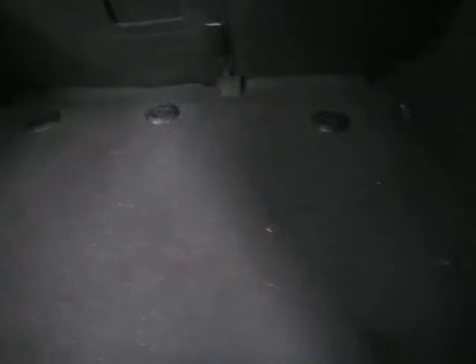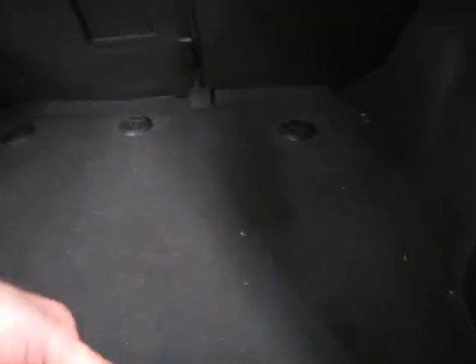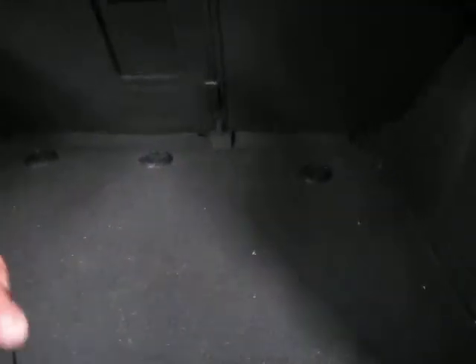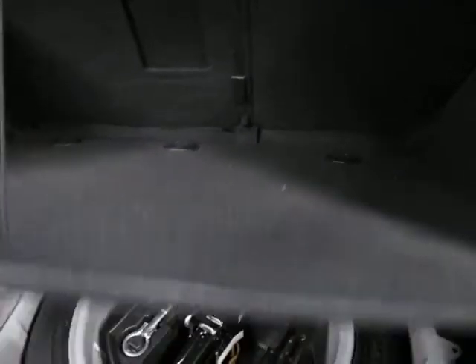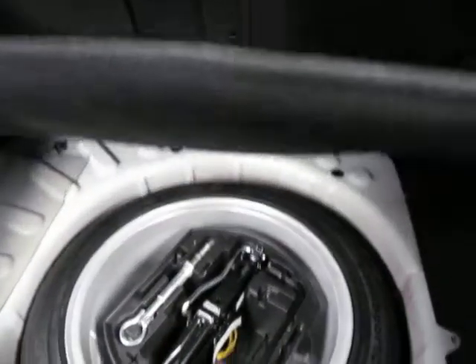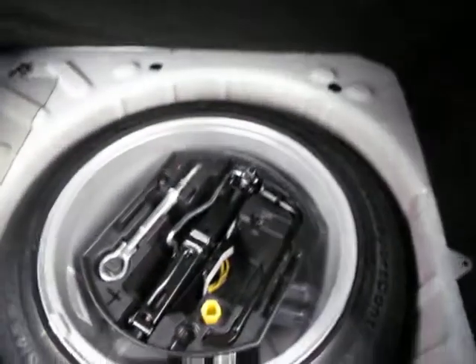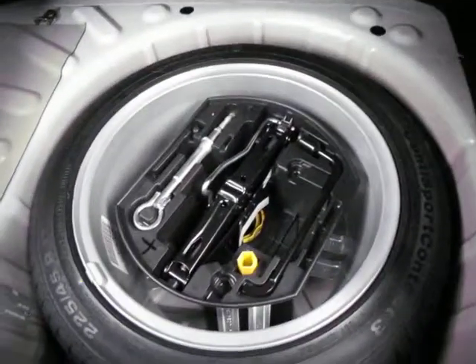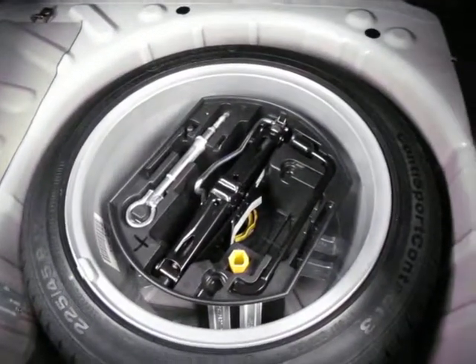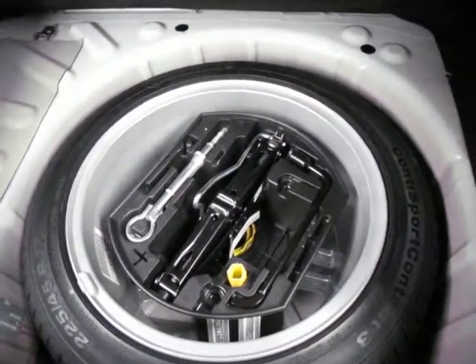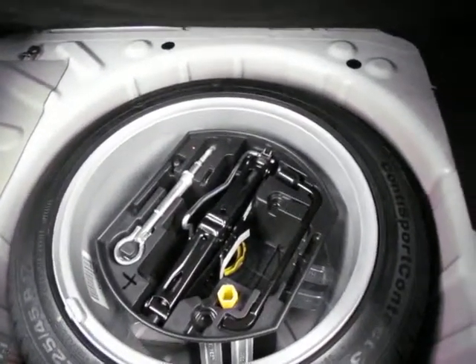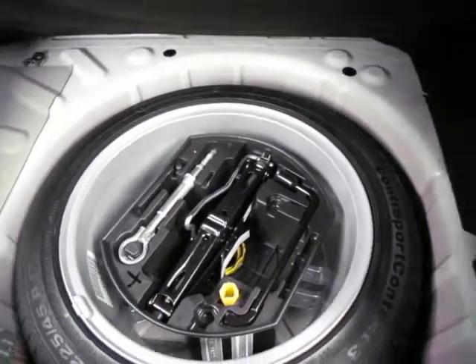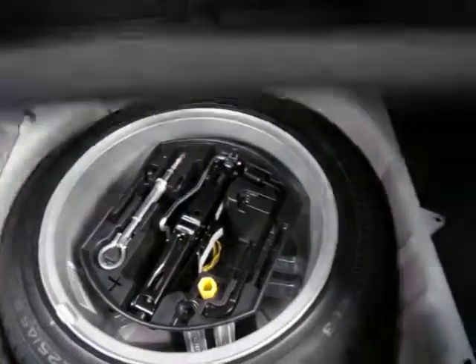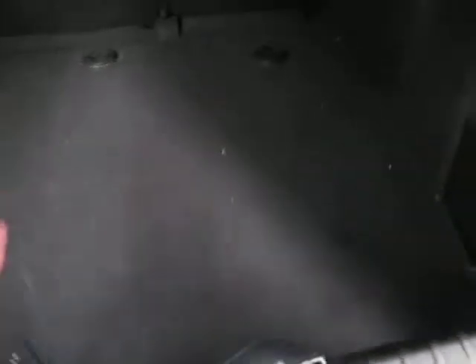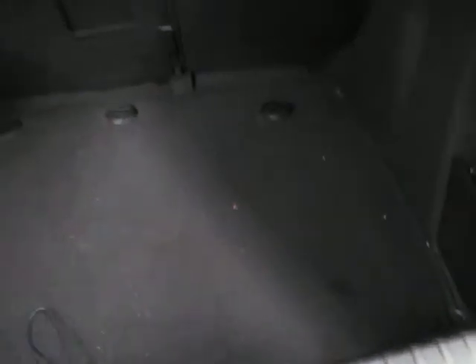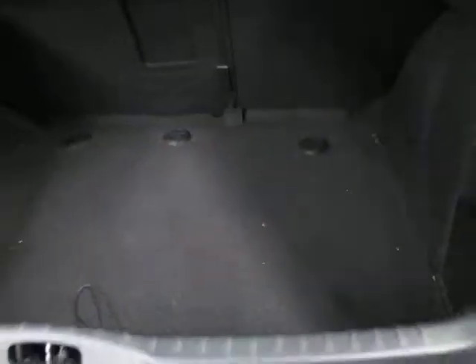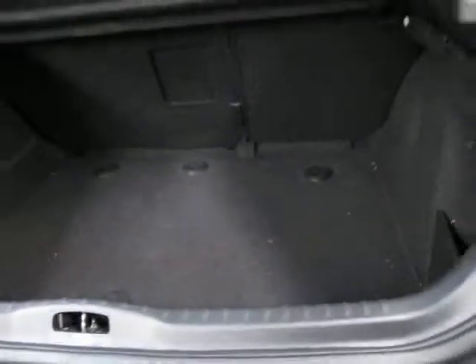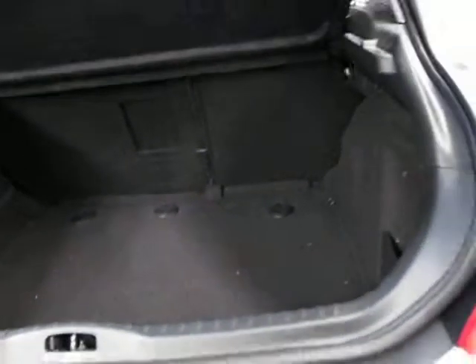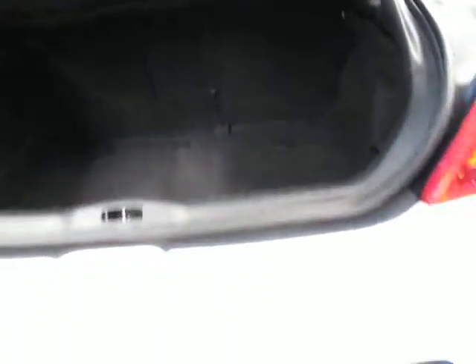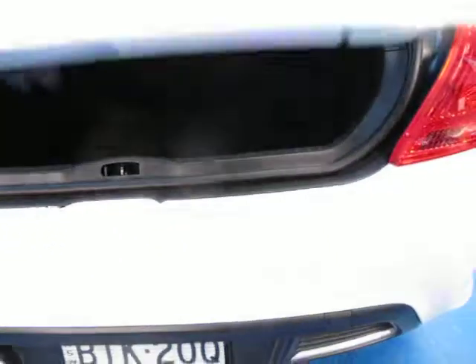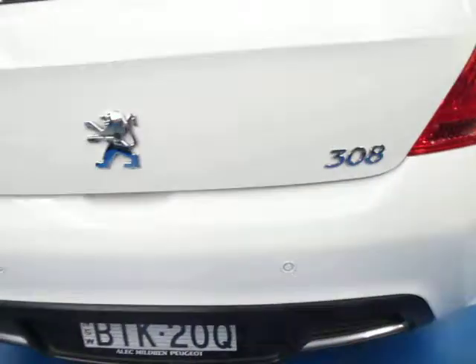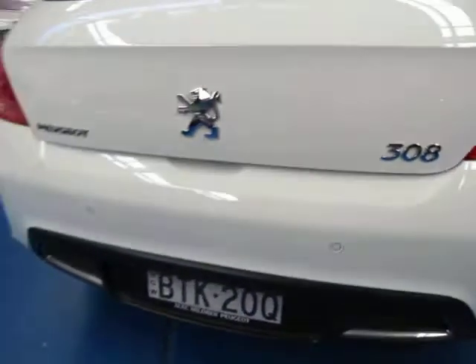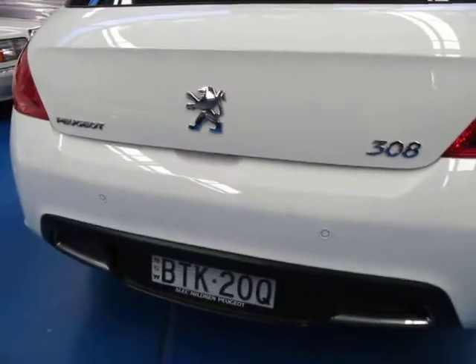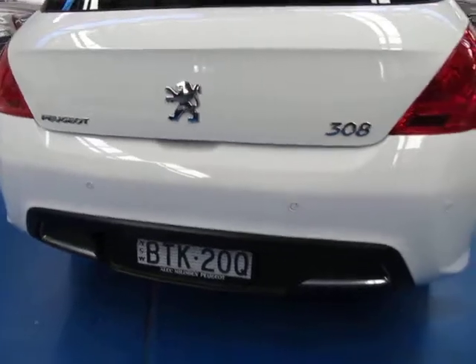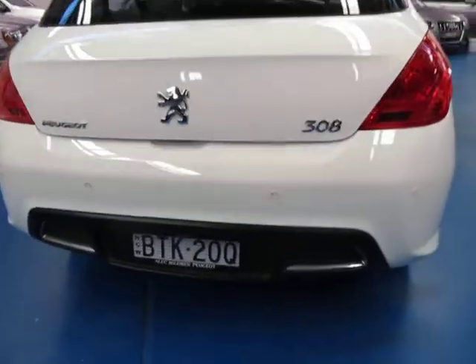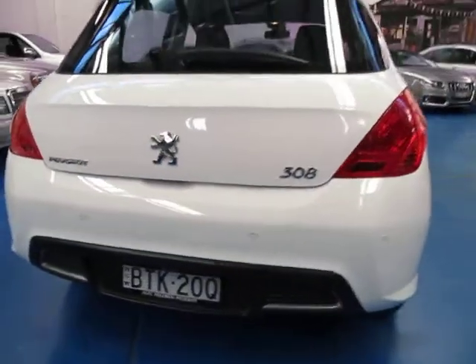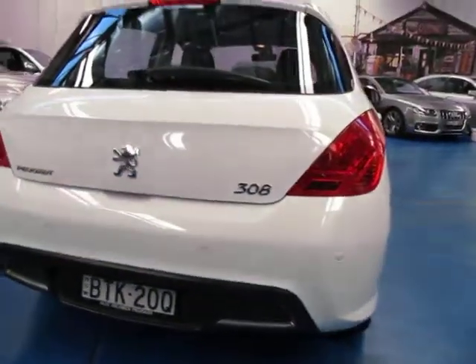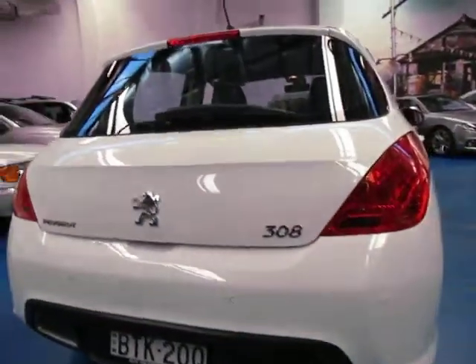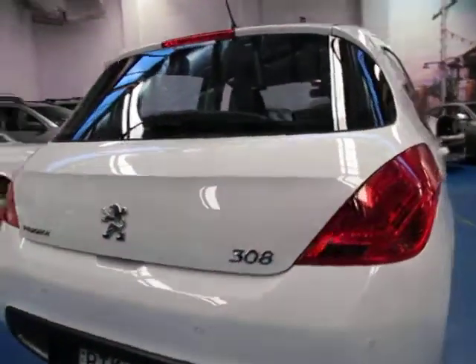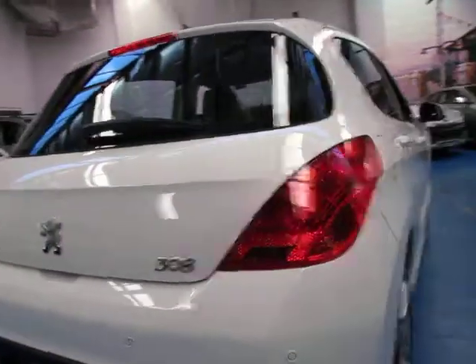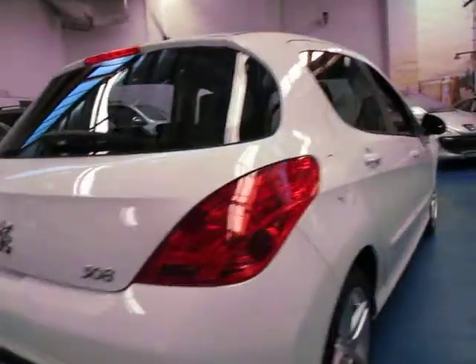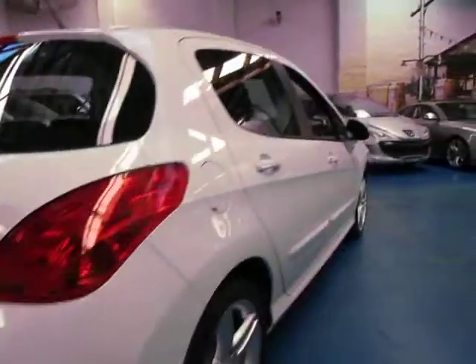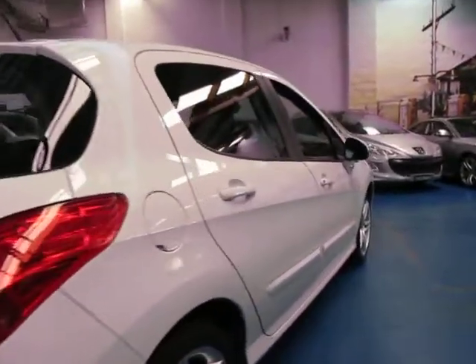I've just got it in this morning so I've still got to give it a good detail. There's your full size spare and tools — I doubt if that has ever been on the car. You've got the Alec Mildren Peugeot plate frames and that is also where it's been serviced.